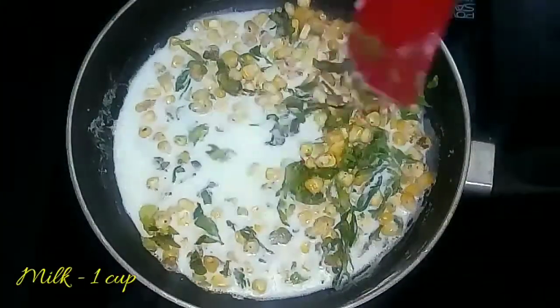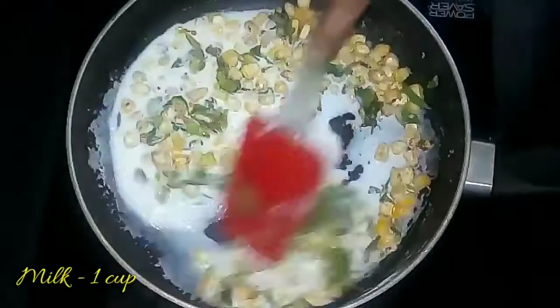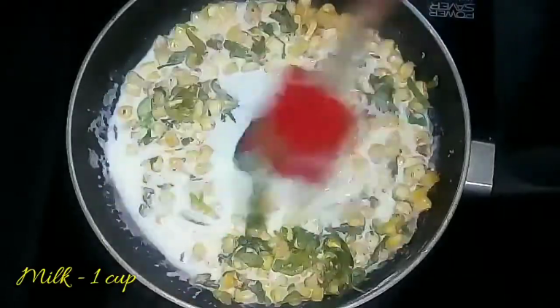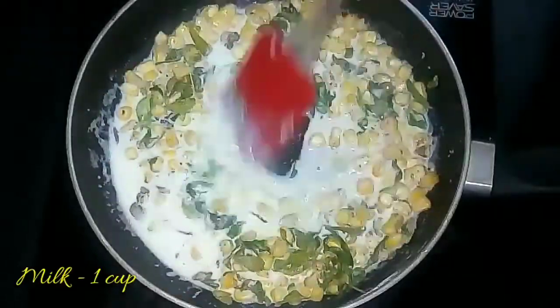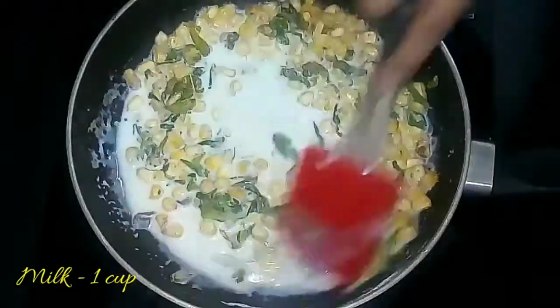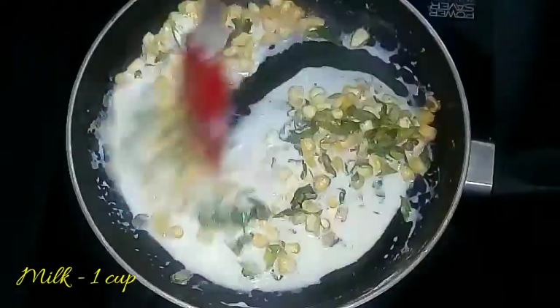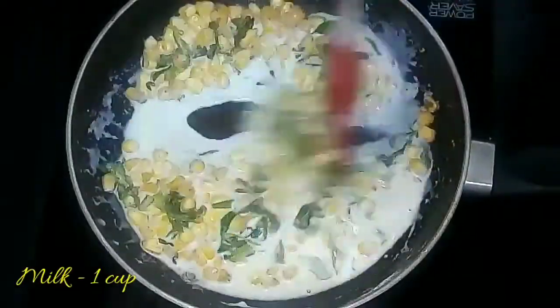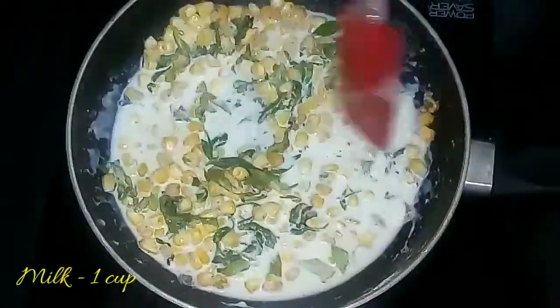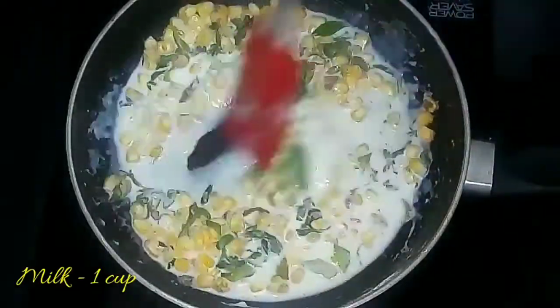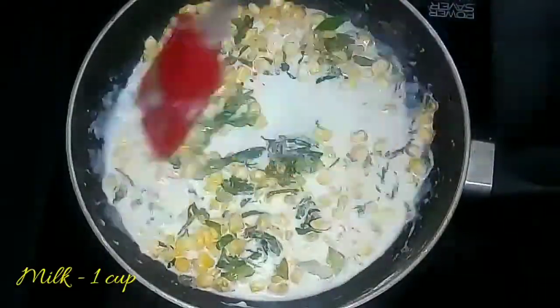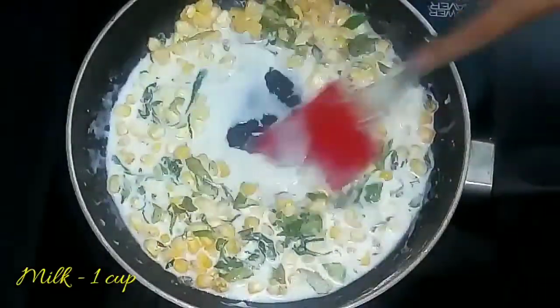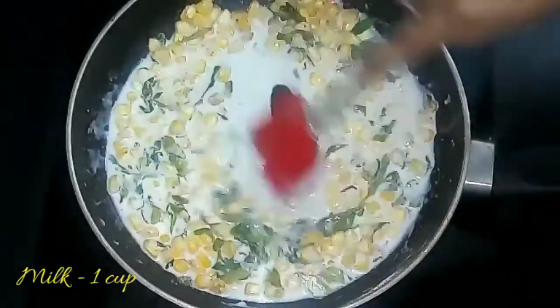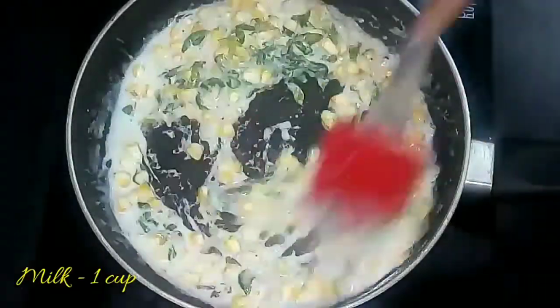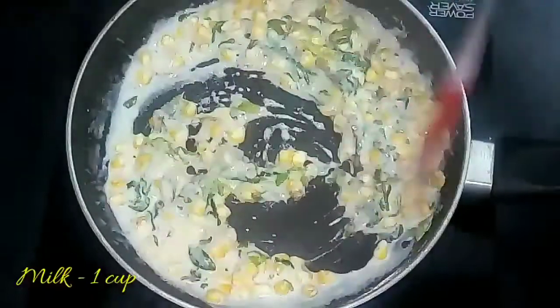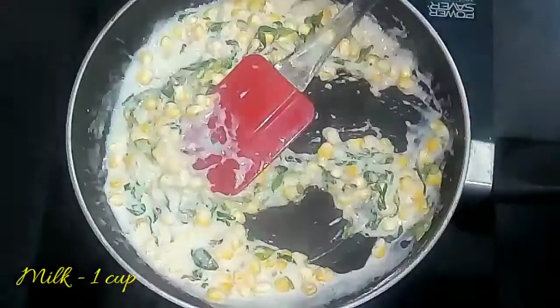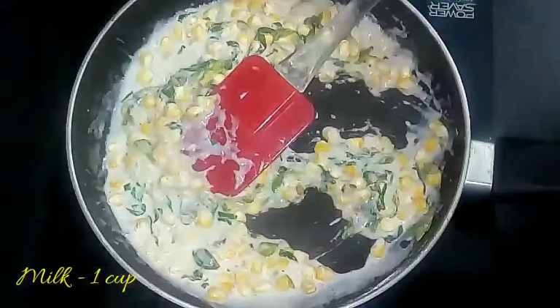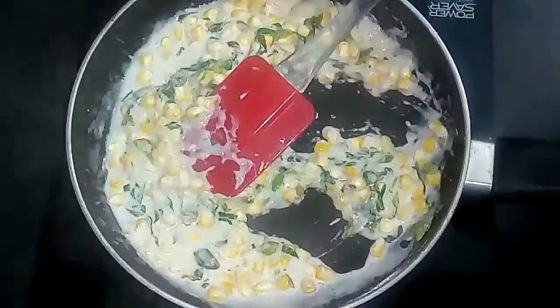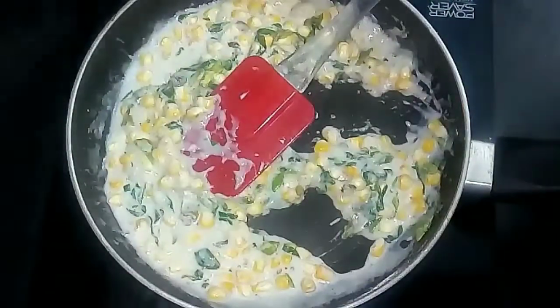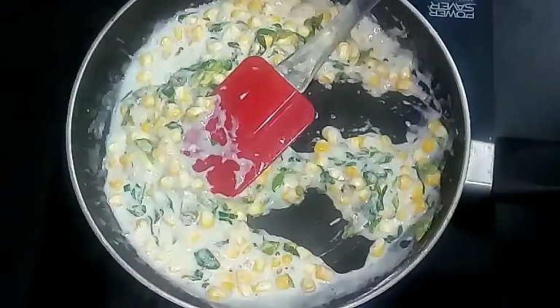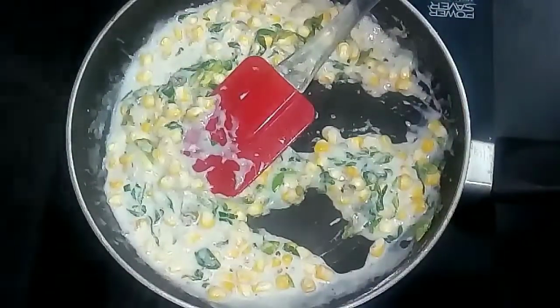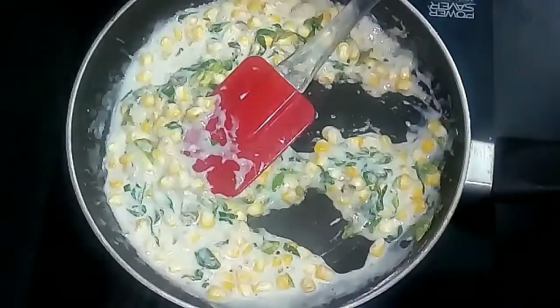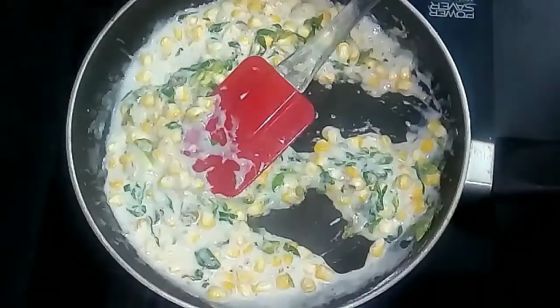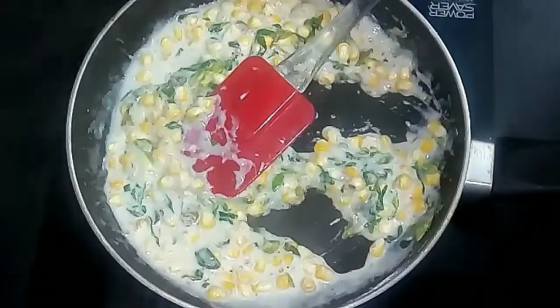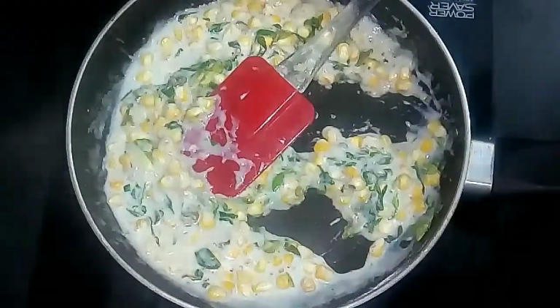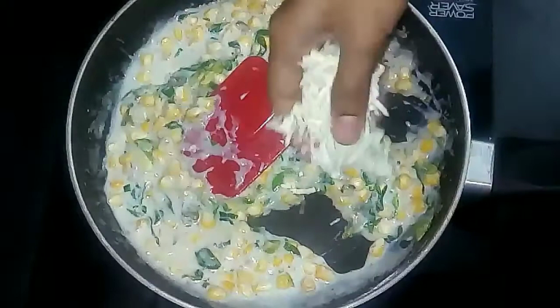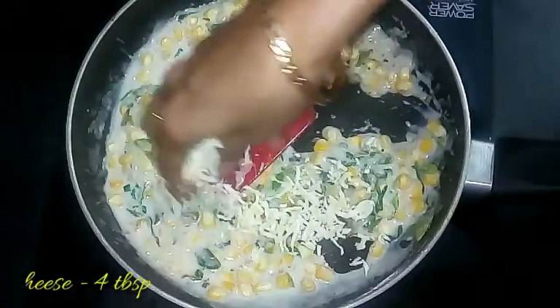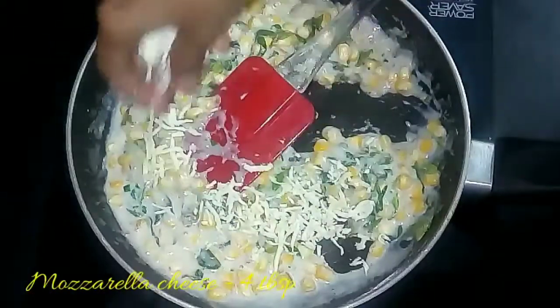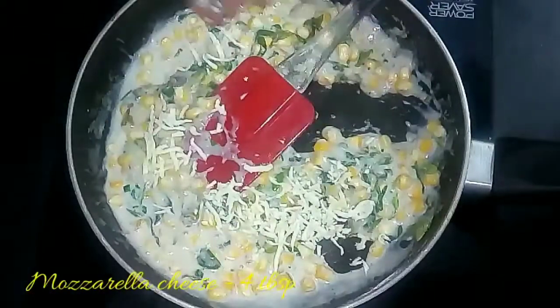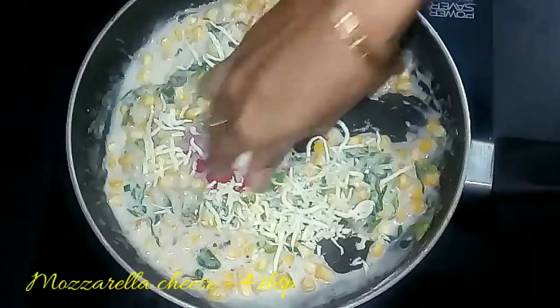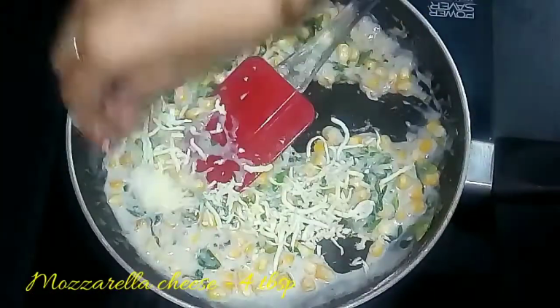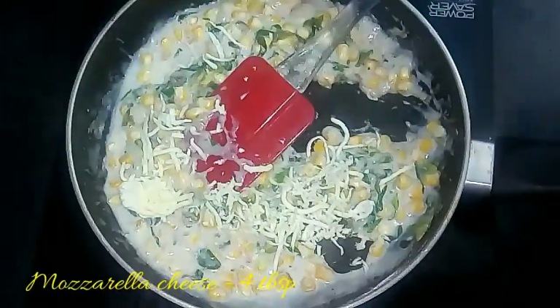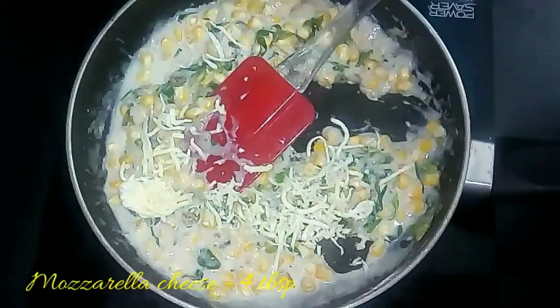Then add 1 cup of milk and stir on medium flame until it thickens. Since we have added corn flour, it will start thickening. At this stage, add the grated cheese — I have used mozzarella cheese in my recipe.